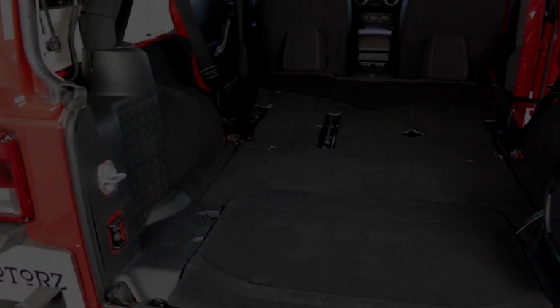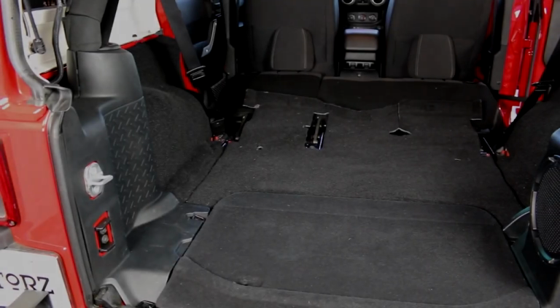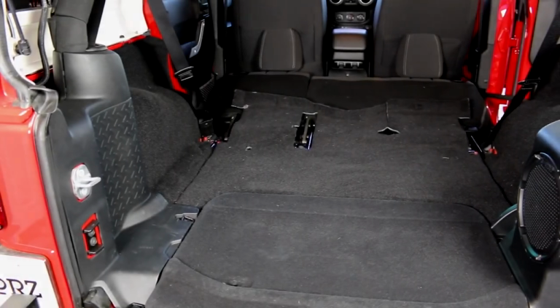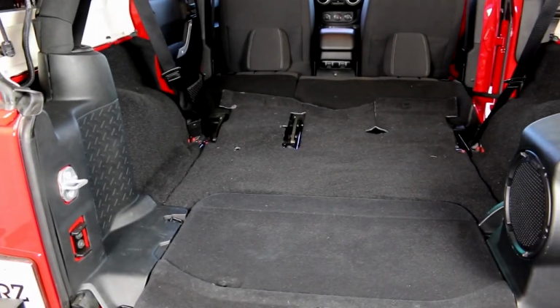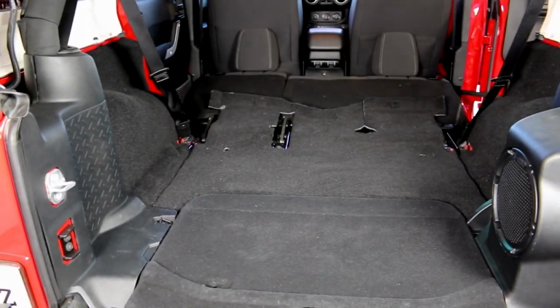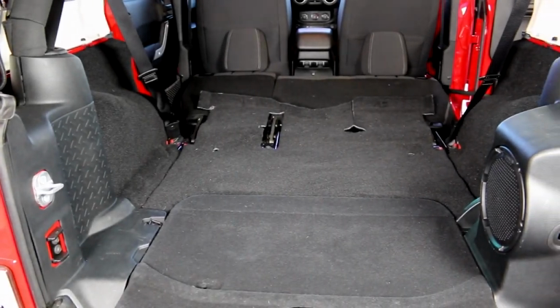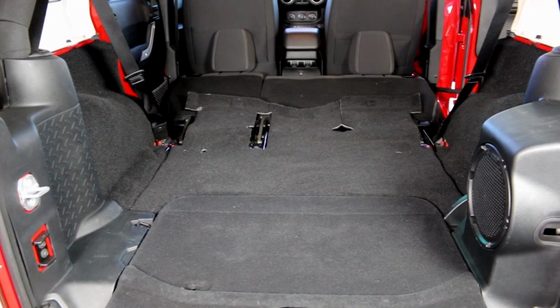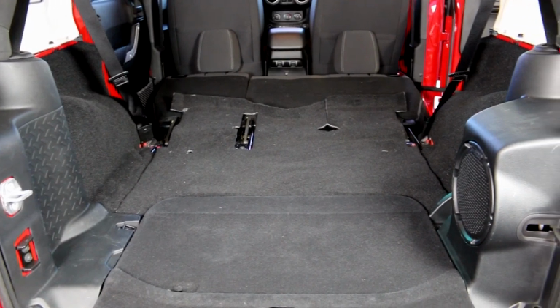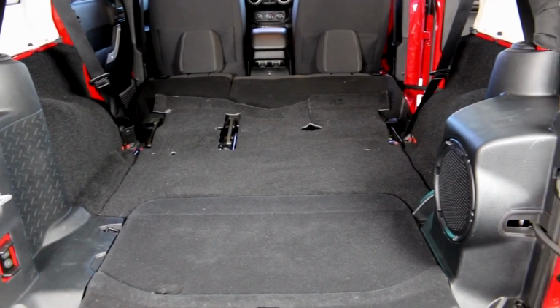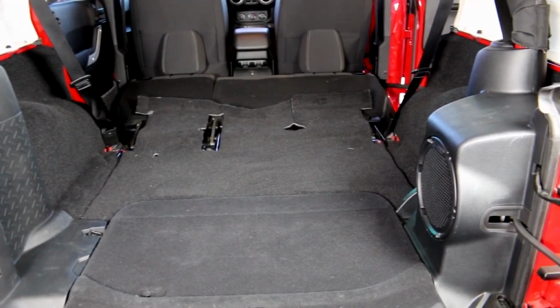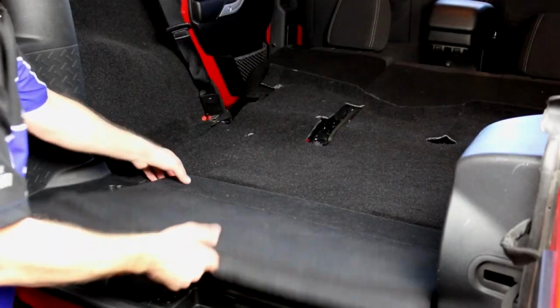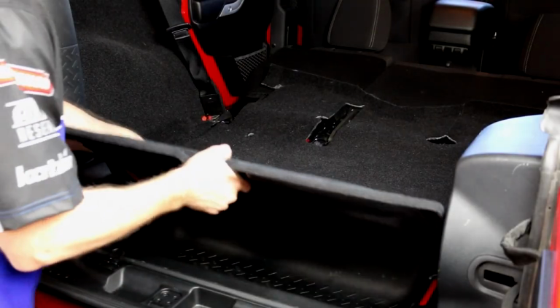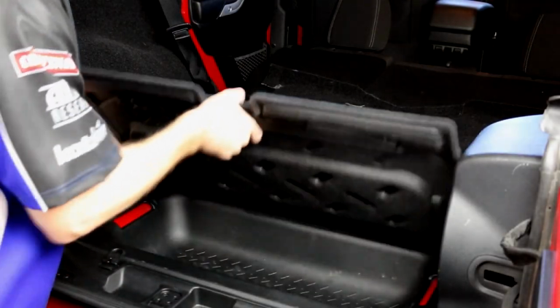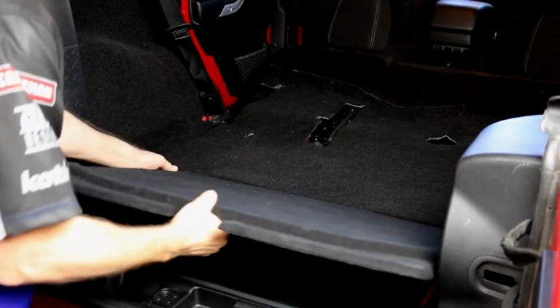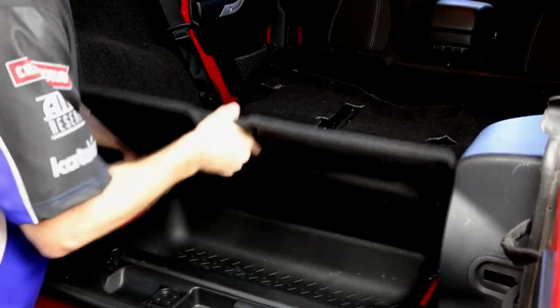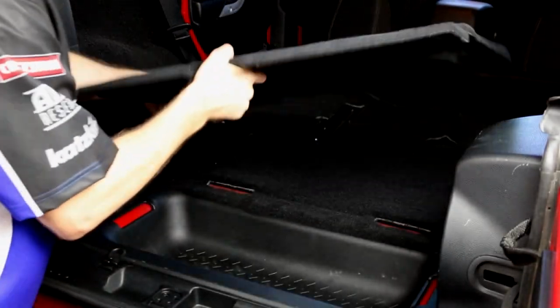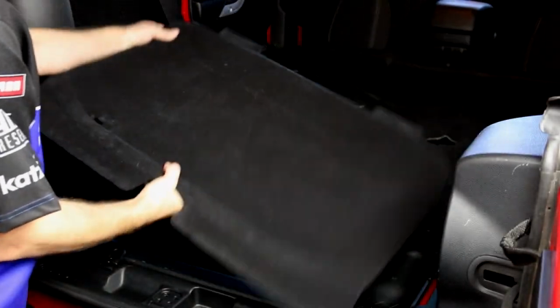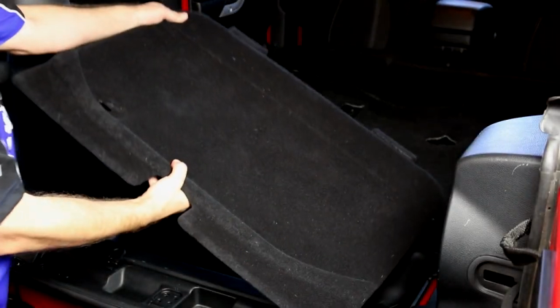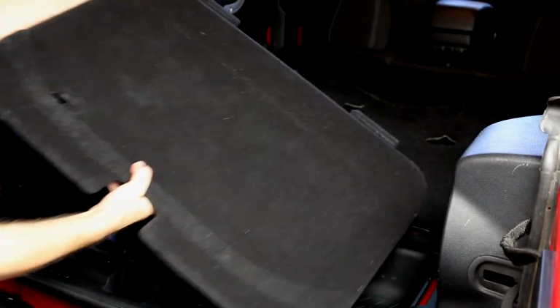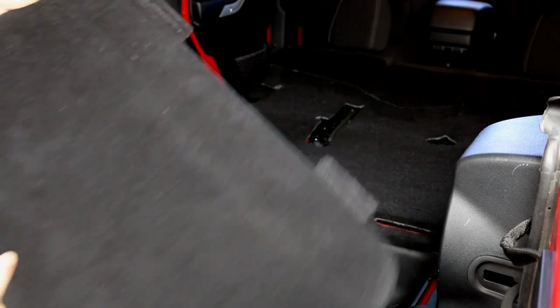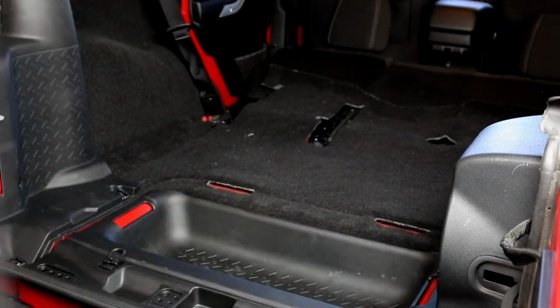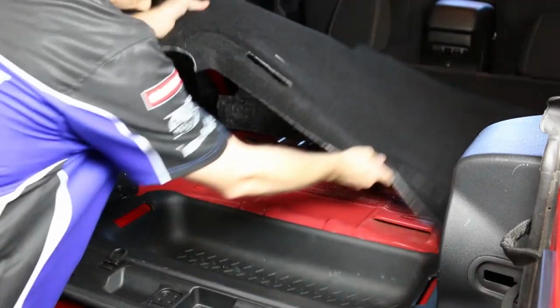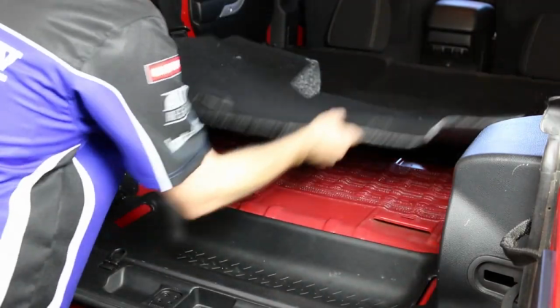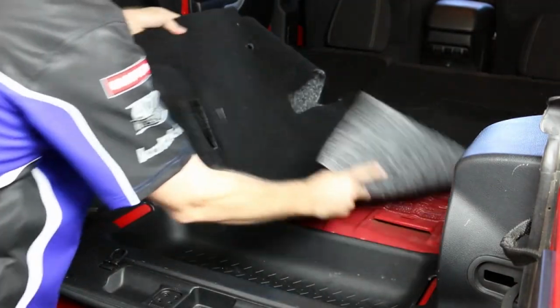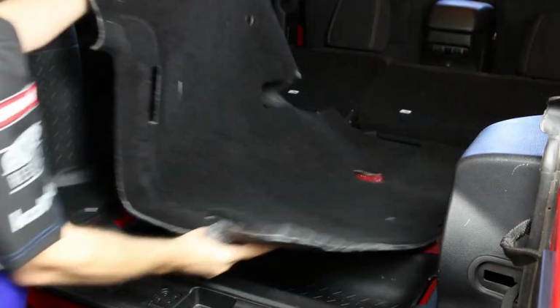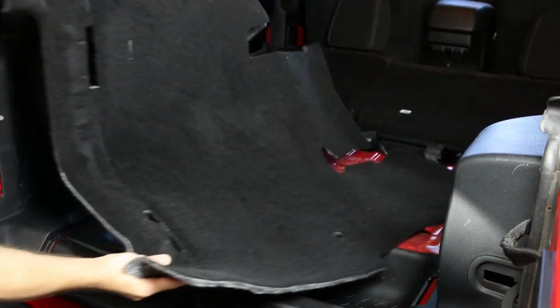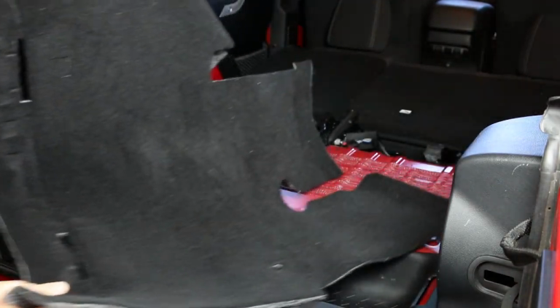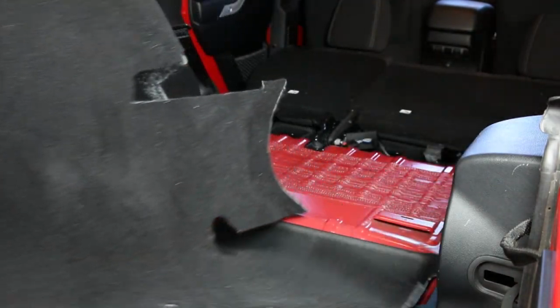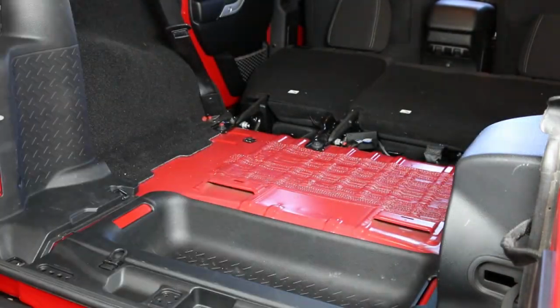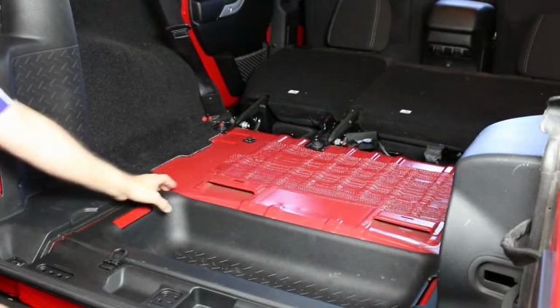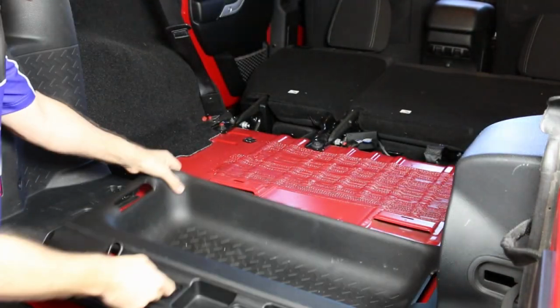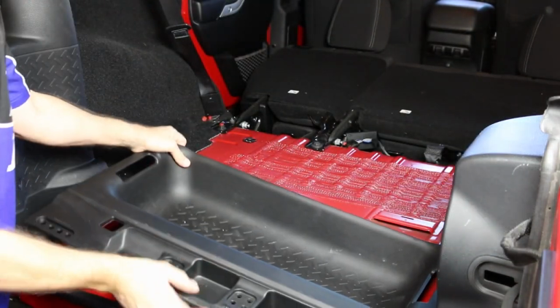If you take your Jeep off-roading a lot and track in a lot of dirt and mud, I've got a better solution for you than the stock carpet. We've installed the Bed Tread truck bed liner on the show before, and now they've got the same material to replace all the carpet pieces inside your Wrangler.